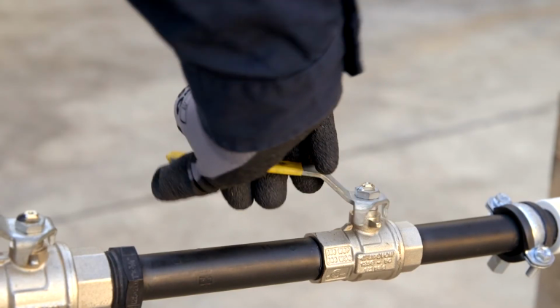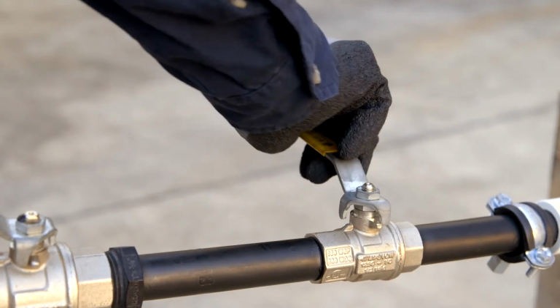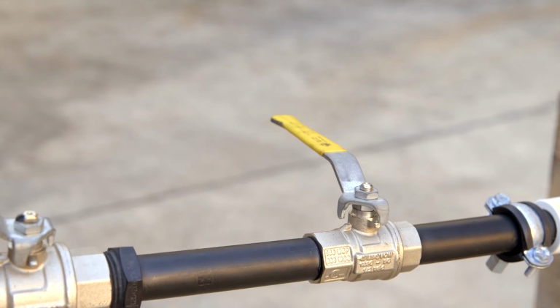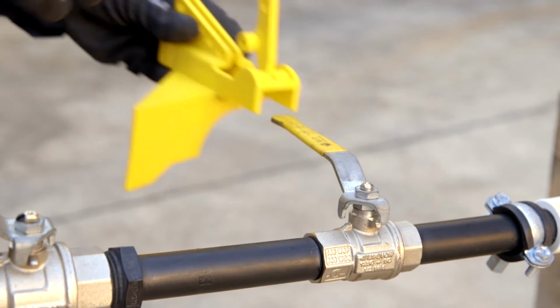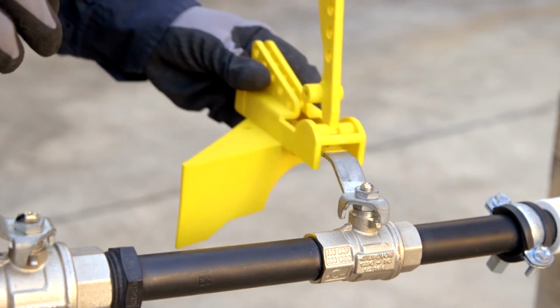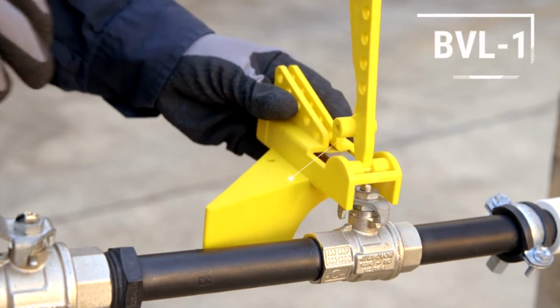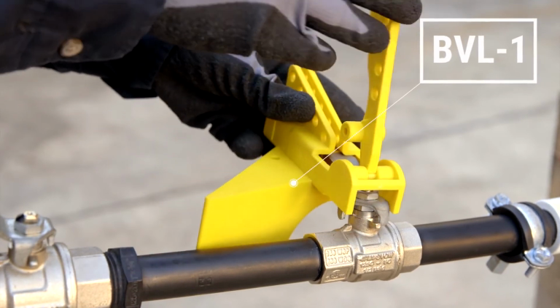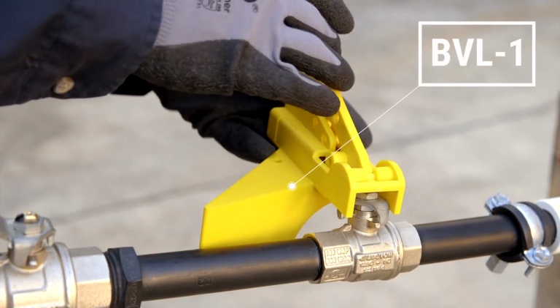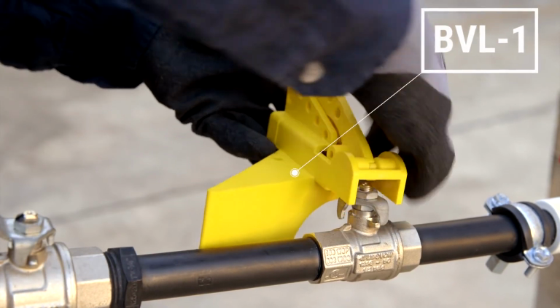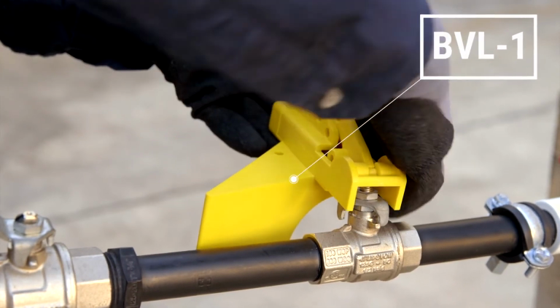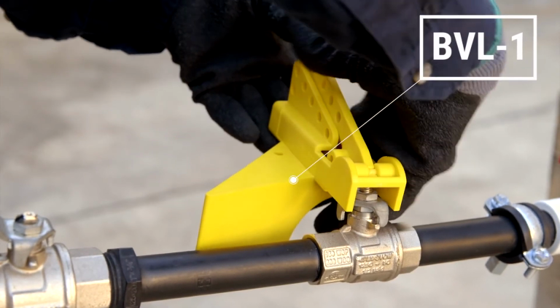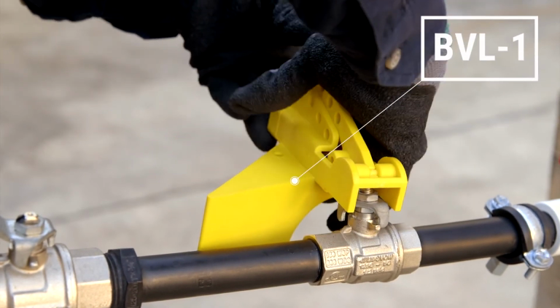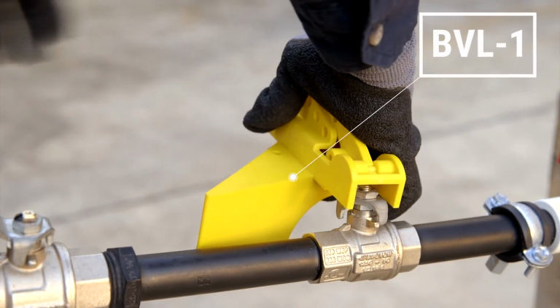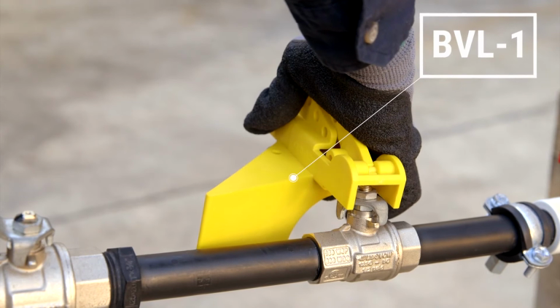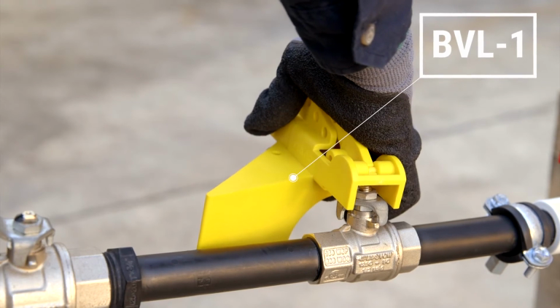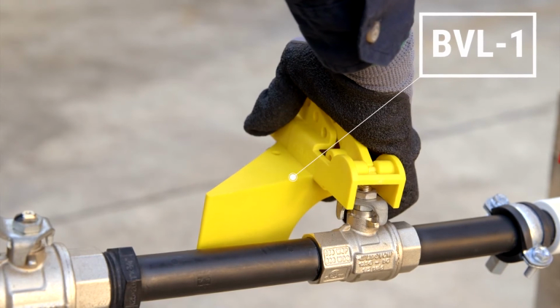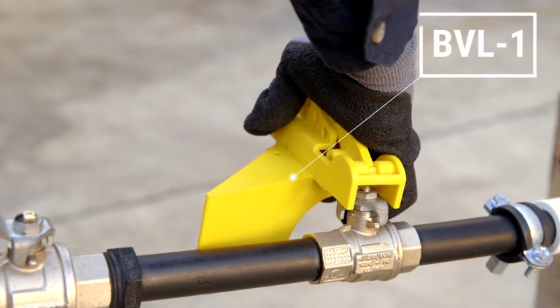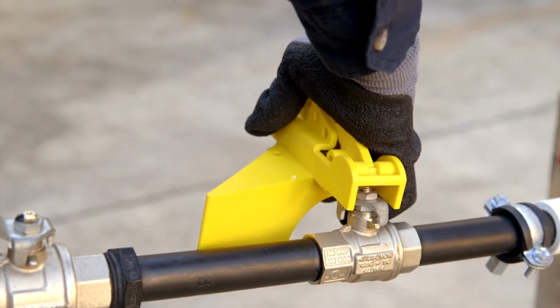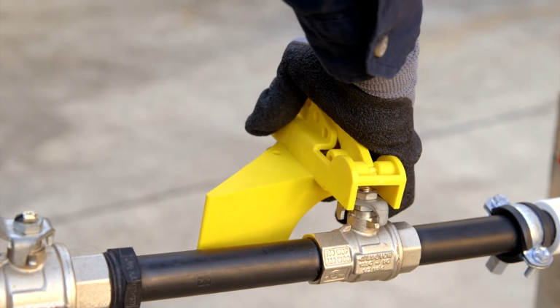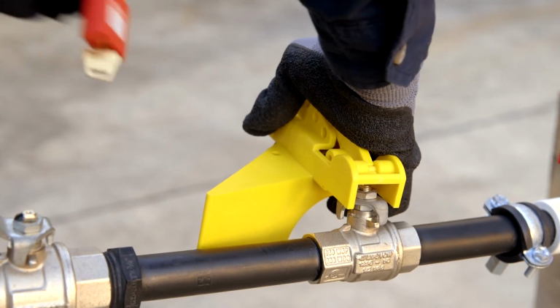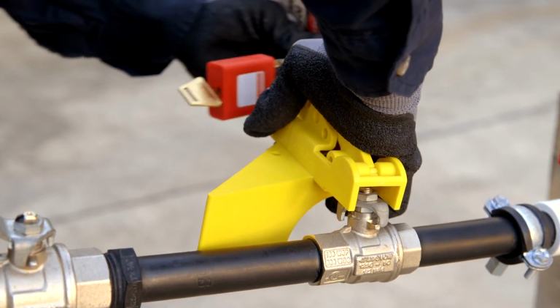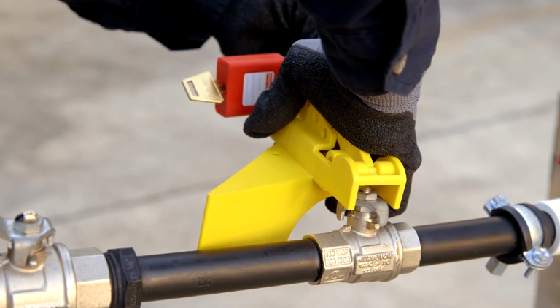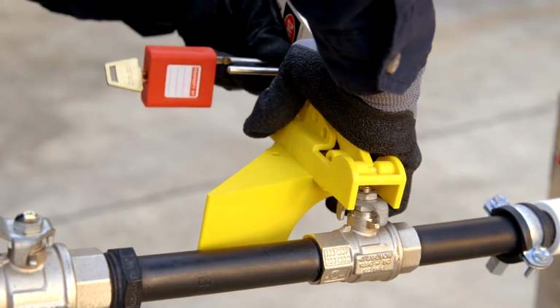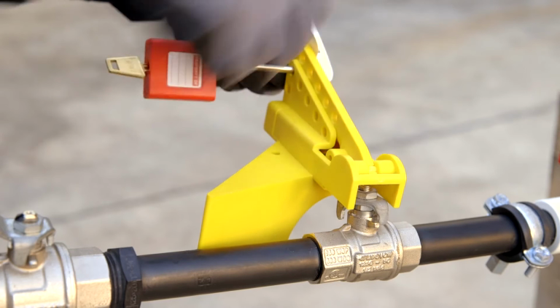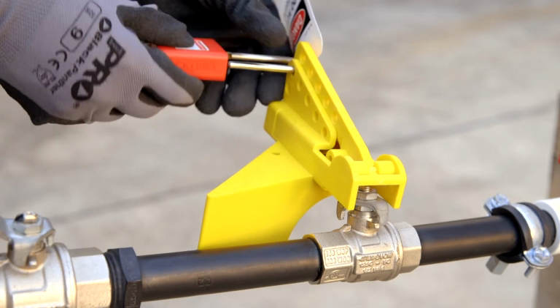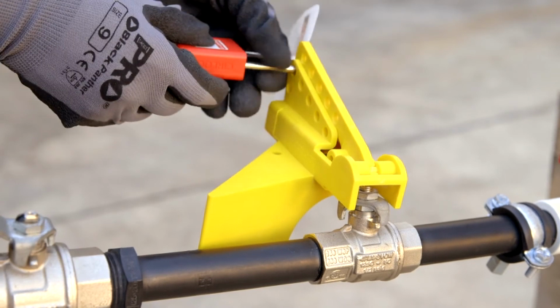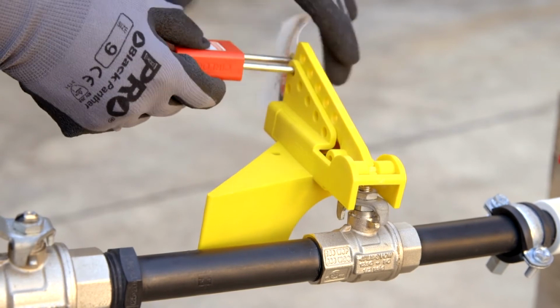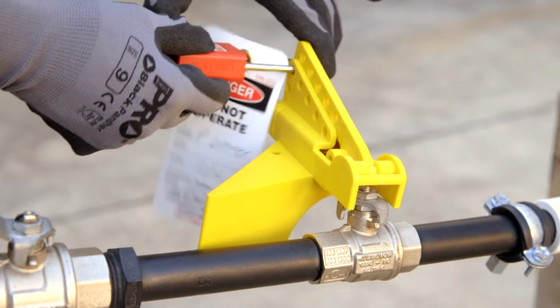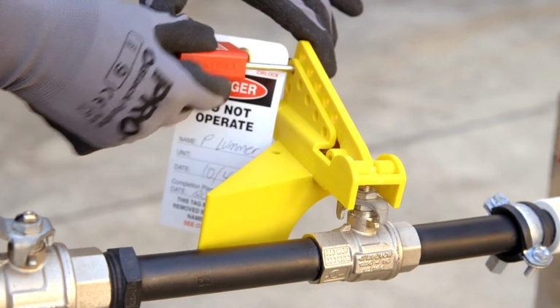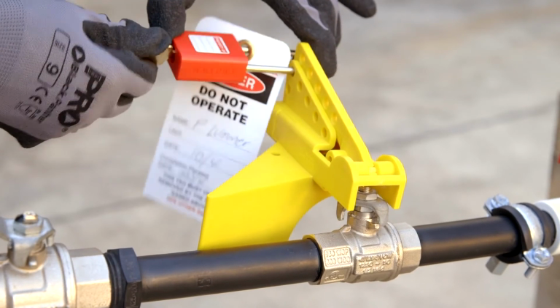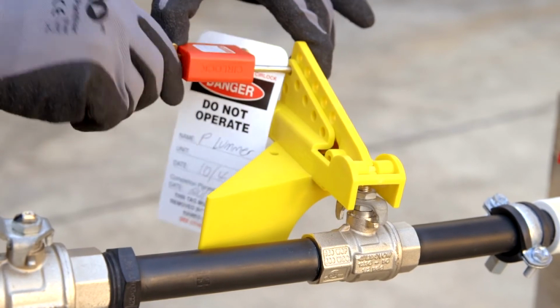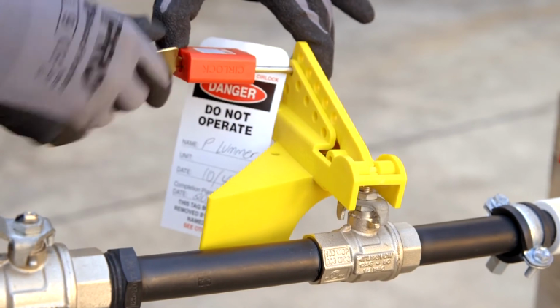Push BVL1 onto the ball valve handle. BVL1 will fit various sizes of ball valves. Squeeze it together until it sits tight on the handle. Place a padlock with a danger tag through the hole to prevent BVL1 from being opened.